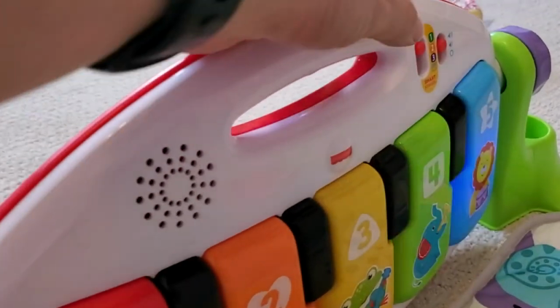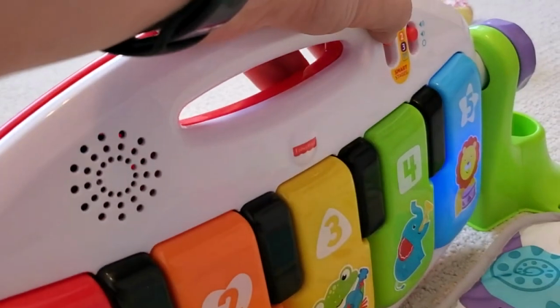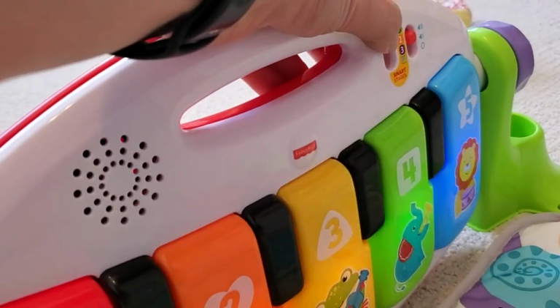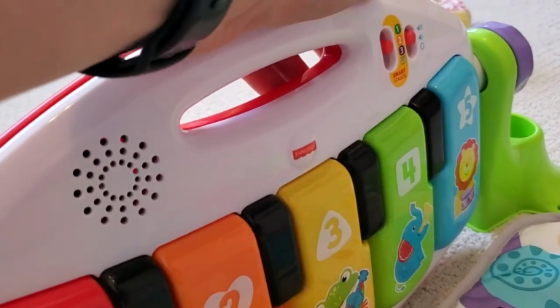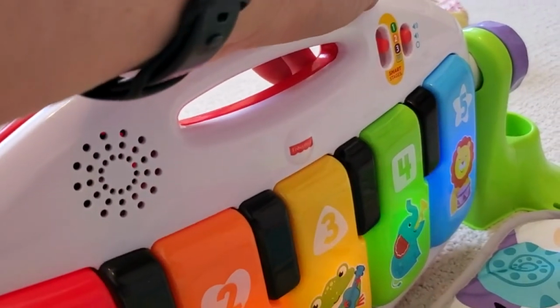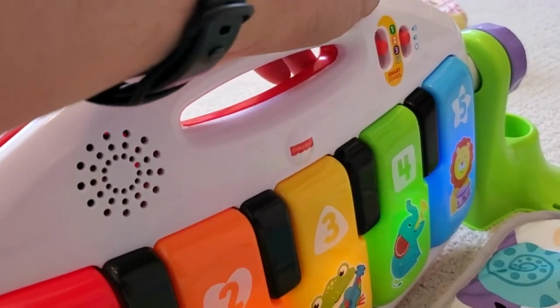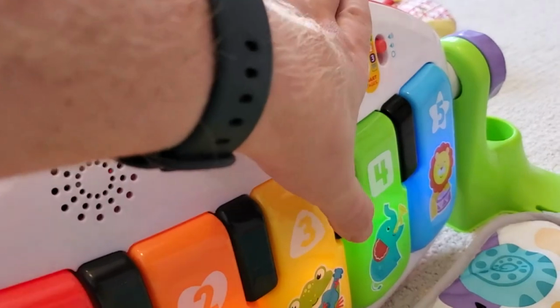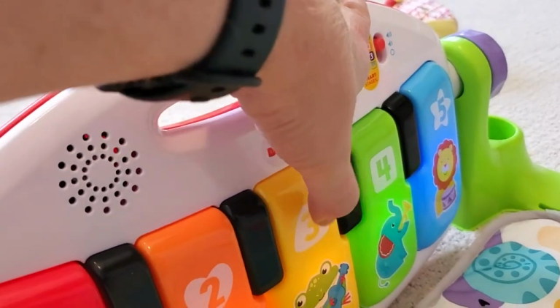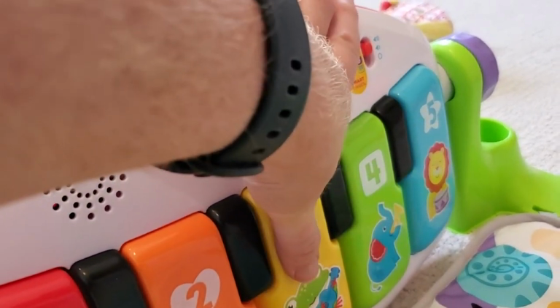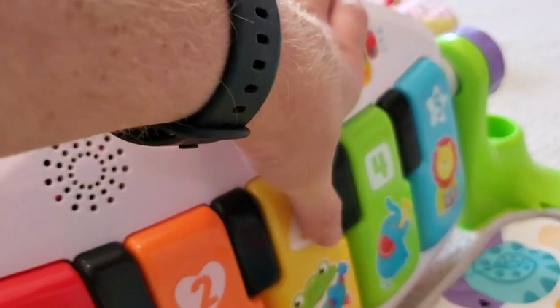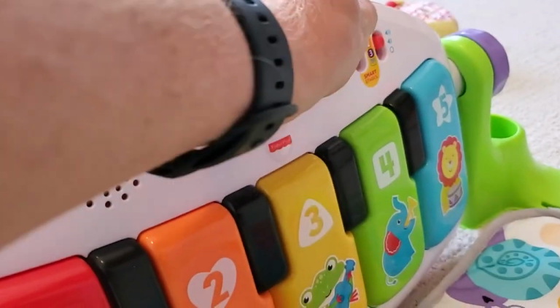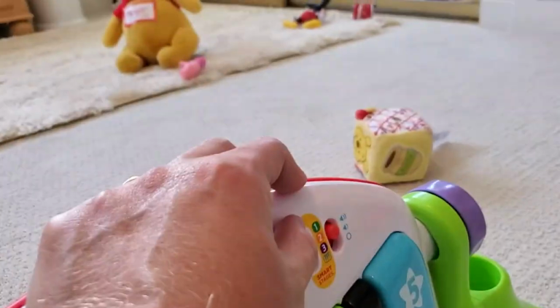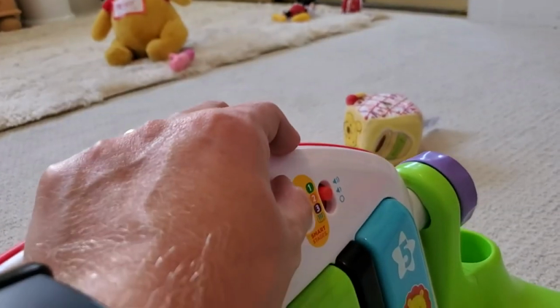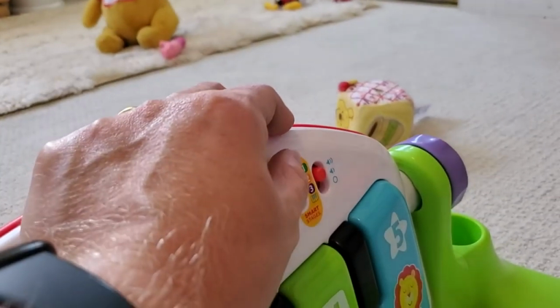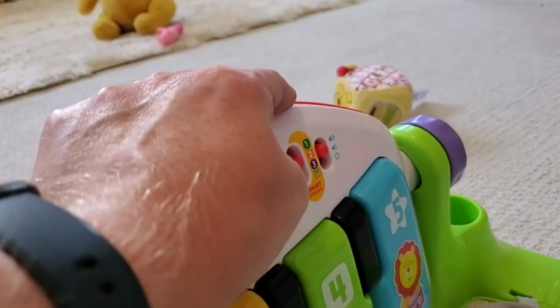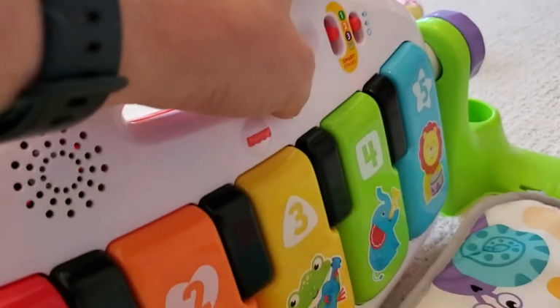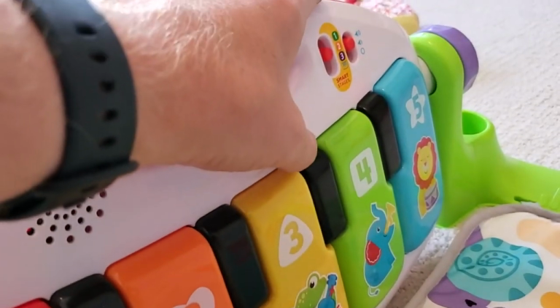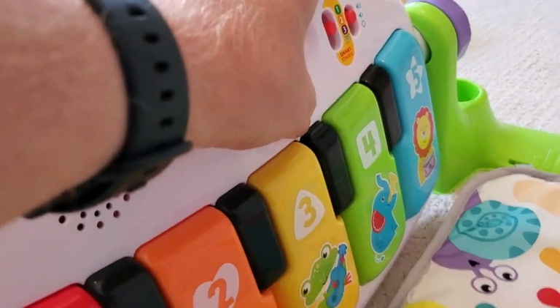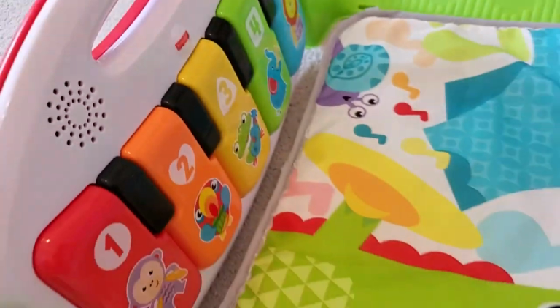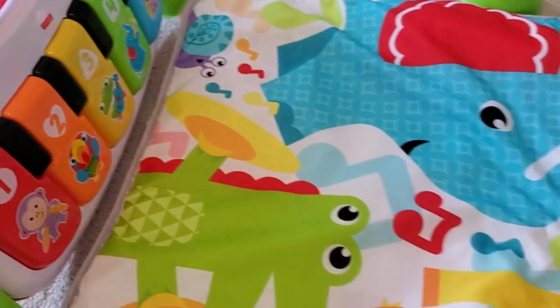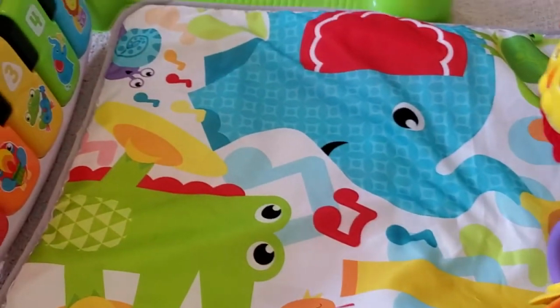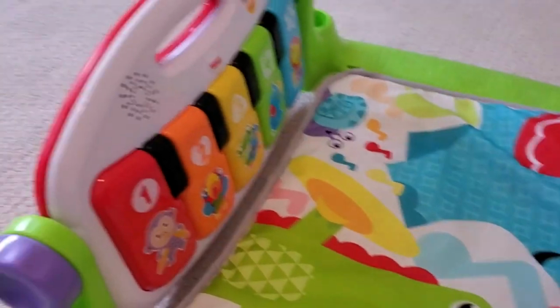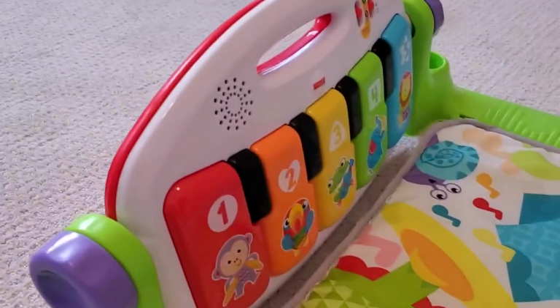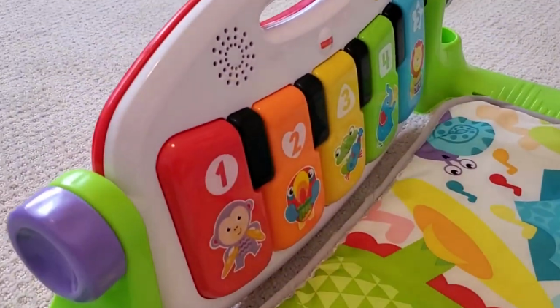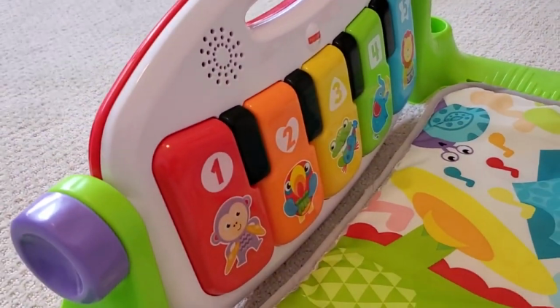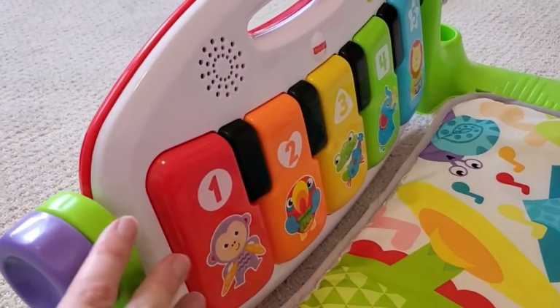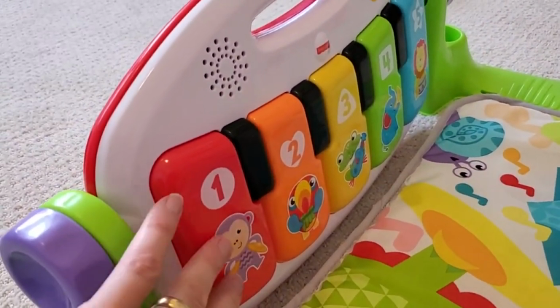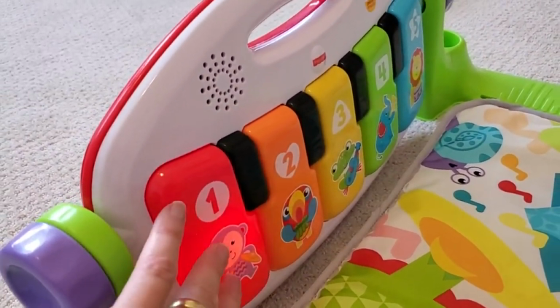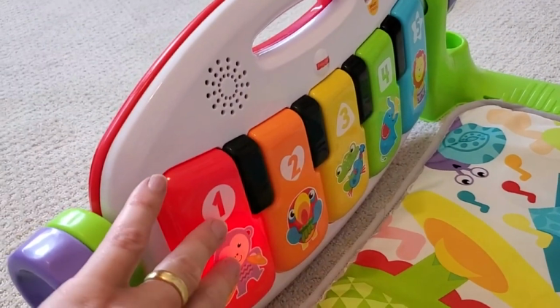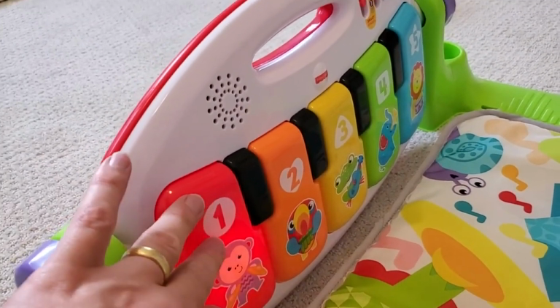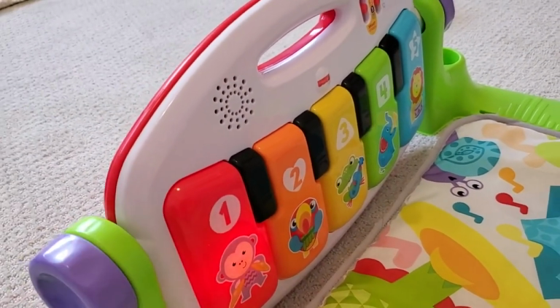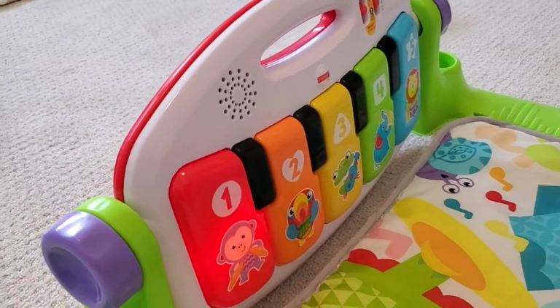We can choose our different stages. So the first stage, when they press any of these keys, it'll just play a song for them. Basically, they're lying on their back and kicking kind of randomly at that point, and if they manage to press one of these, it's going to play a song.